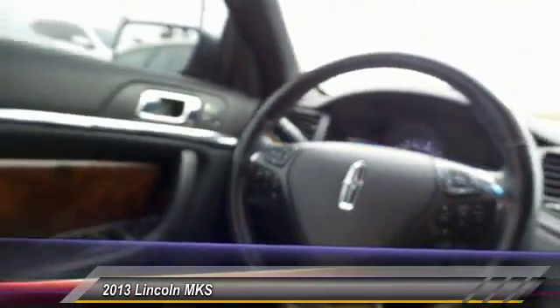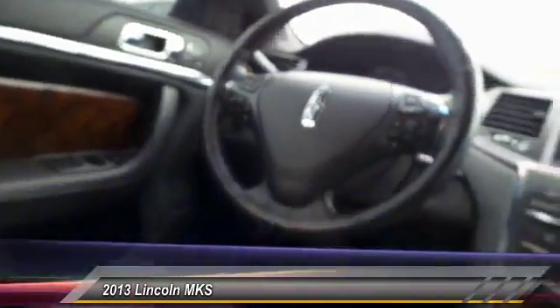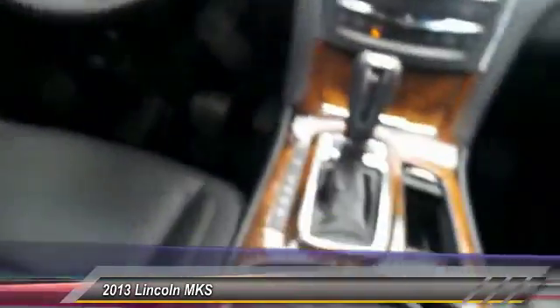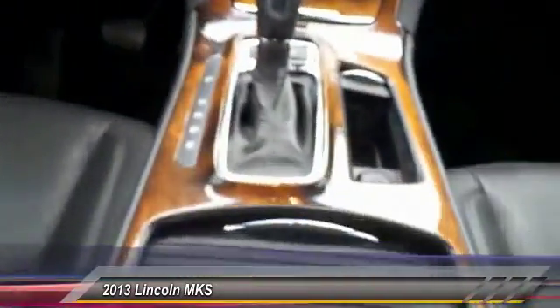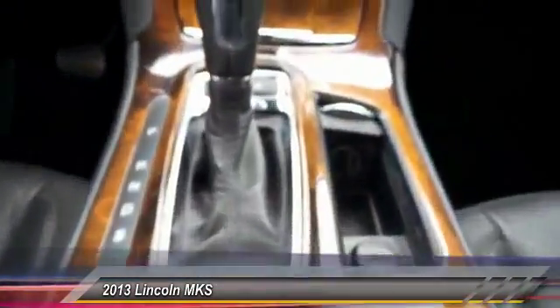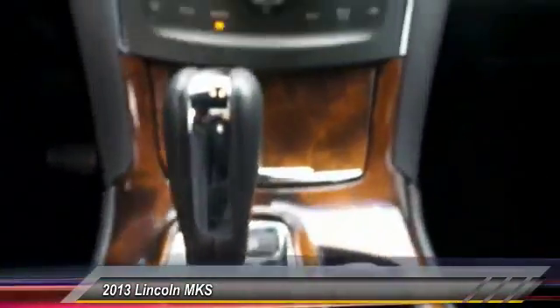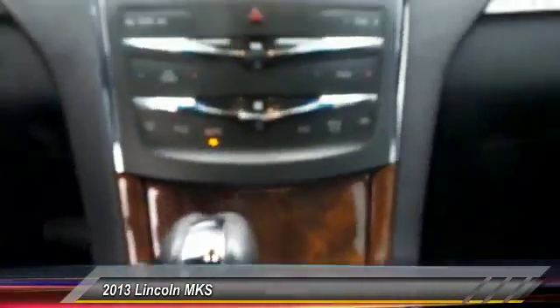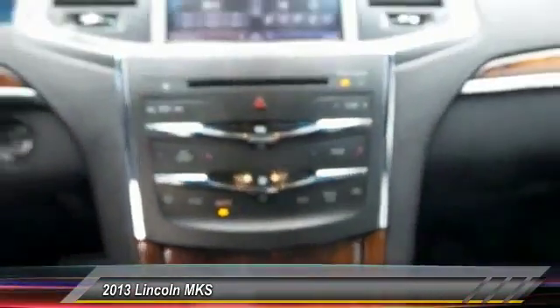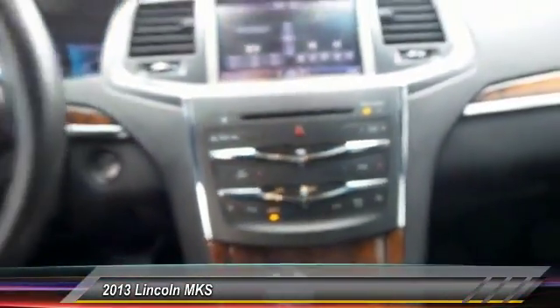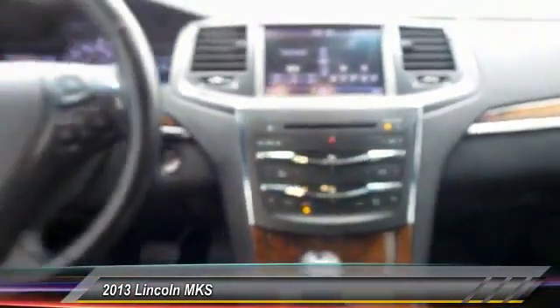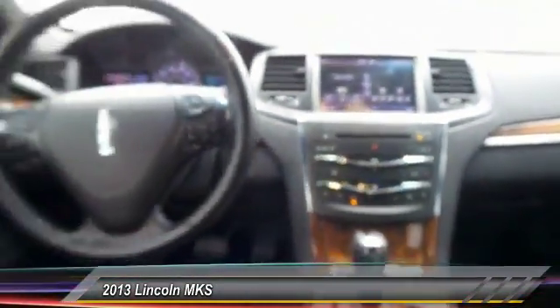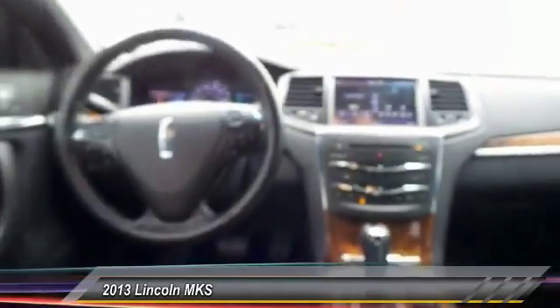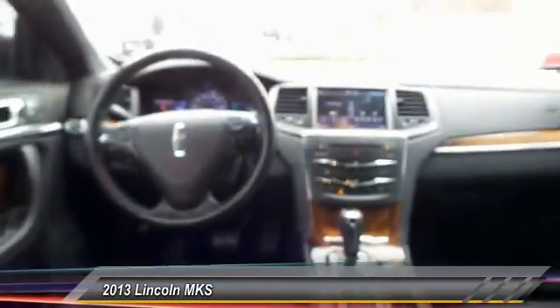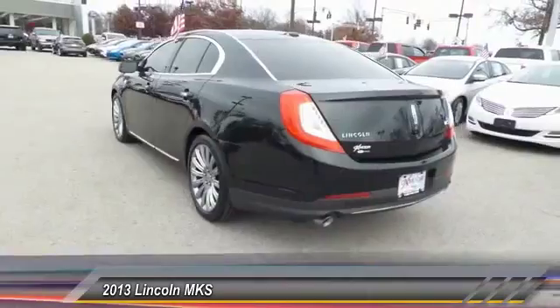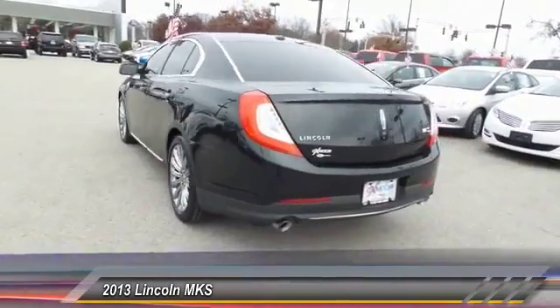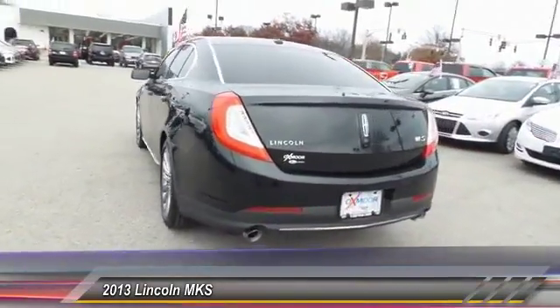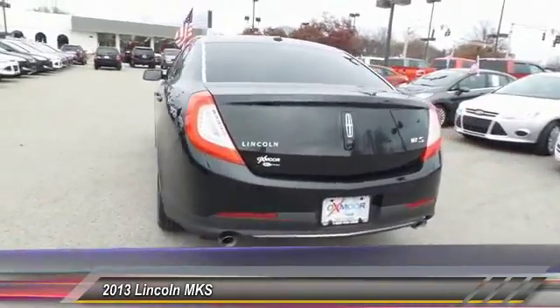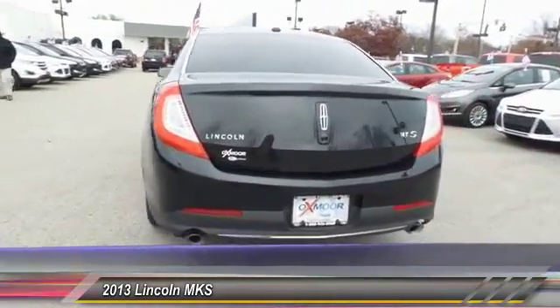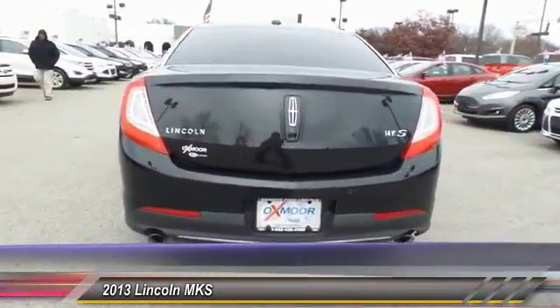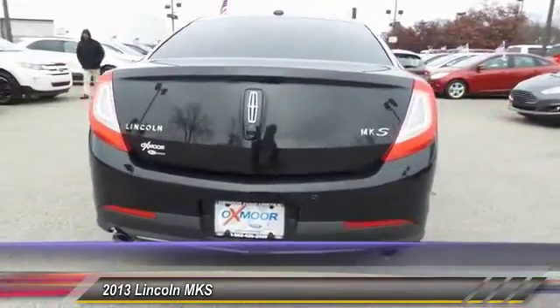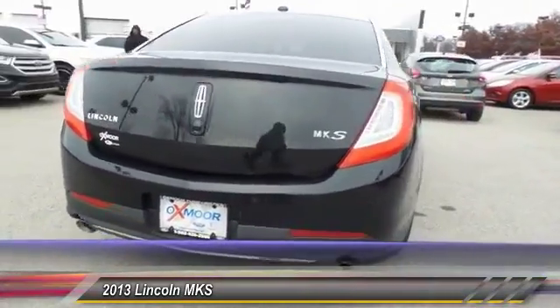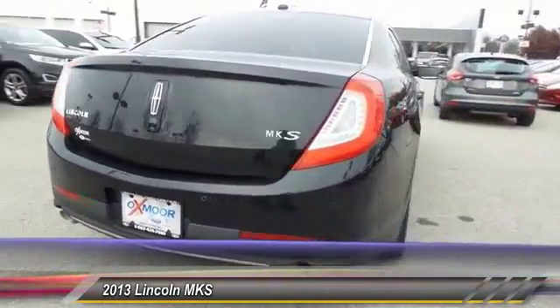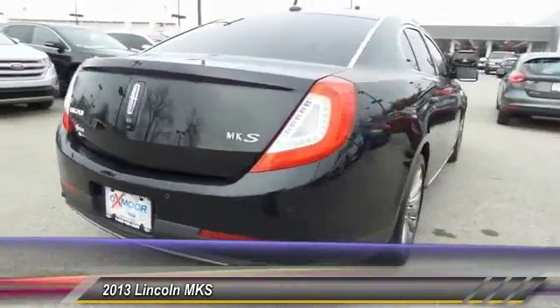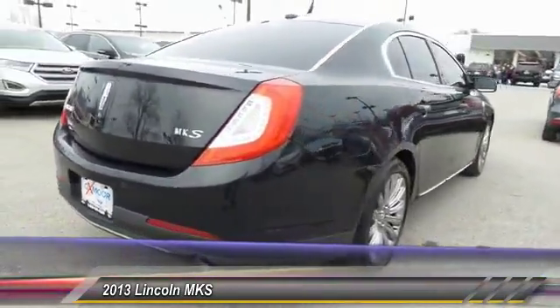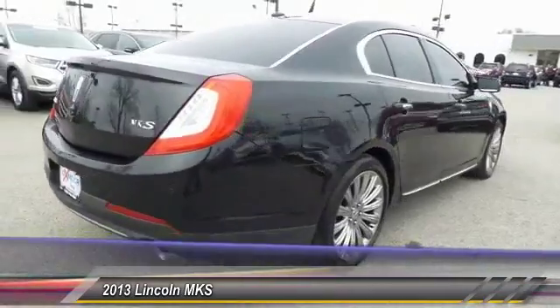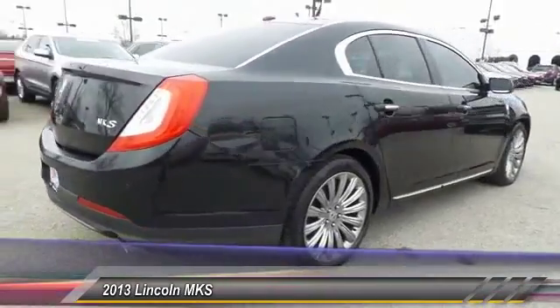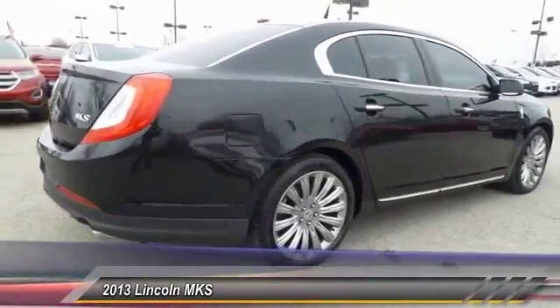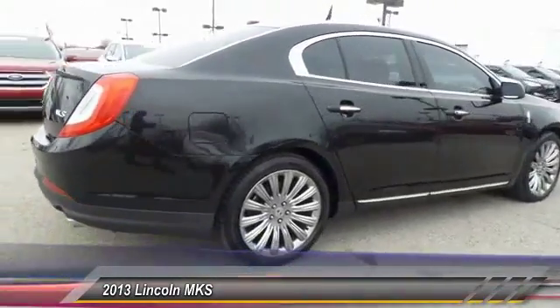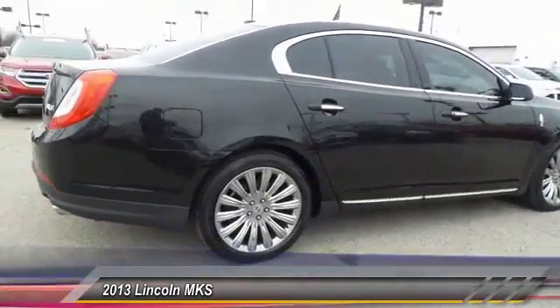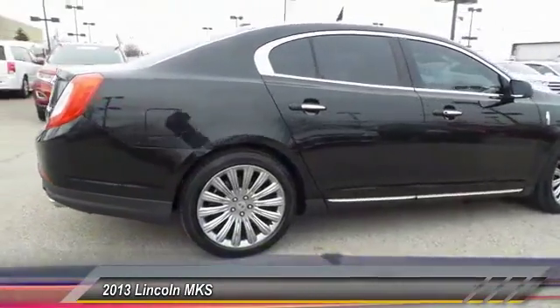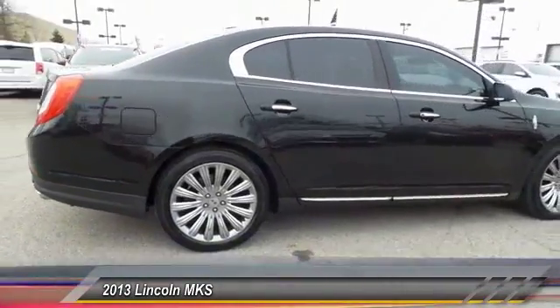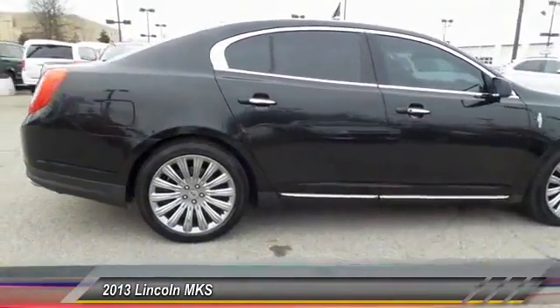This vehicle has less than 60,000 miles. Here are some of this vehicle's great options: power passenger seat, navigation system, backup camera, heated seats, traction control.